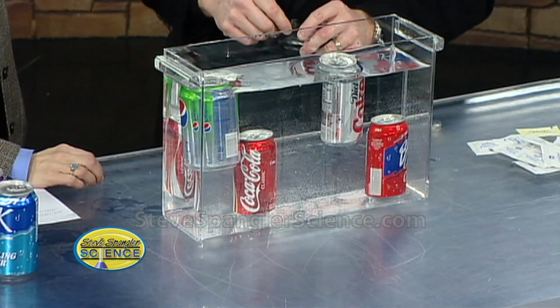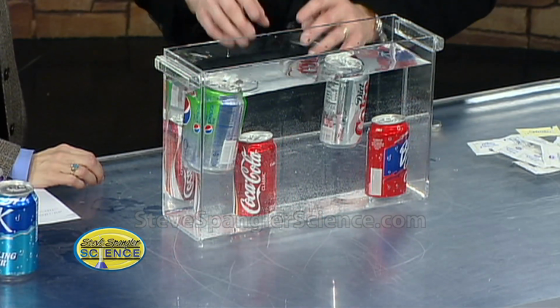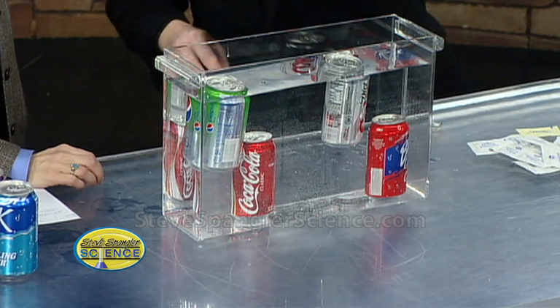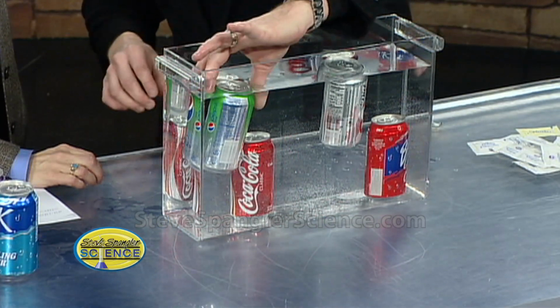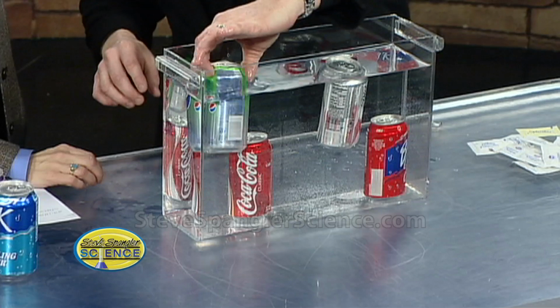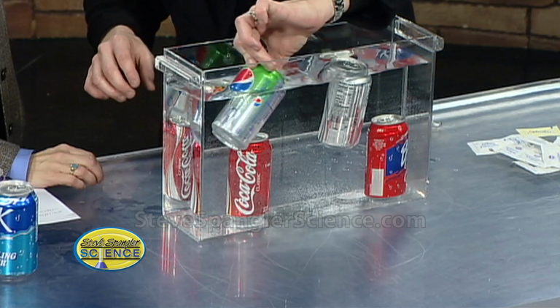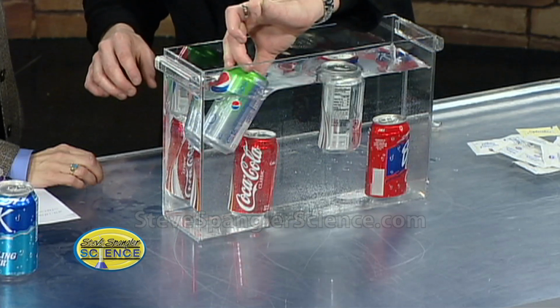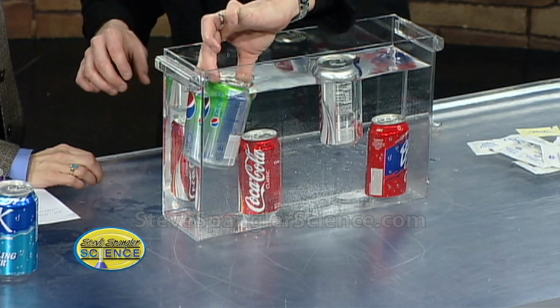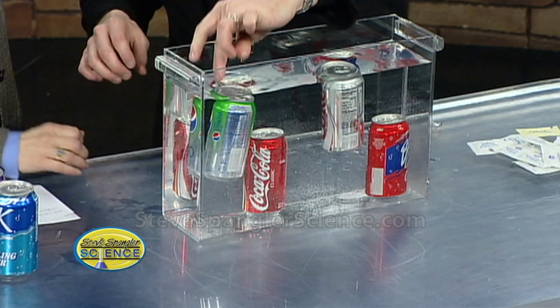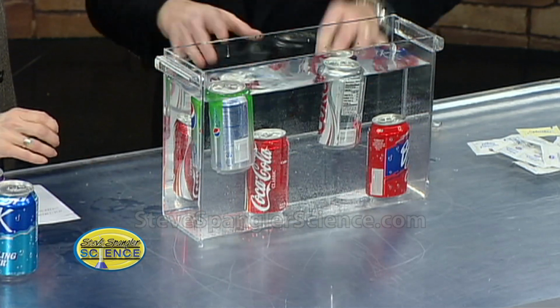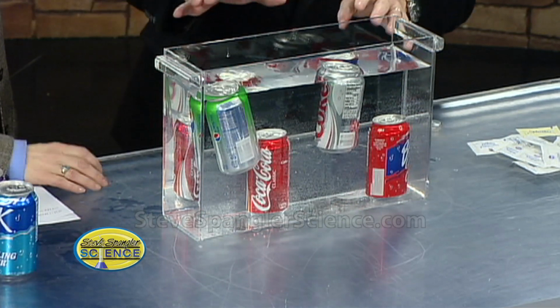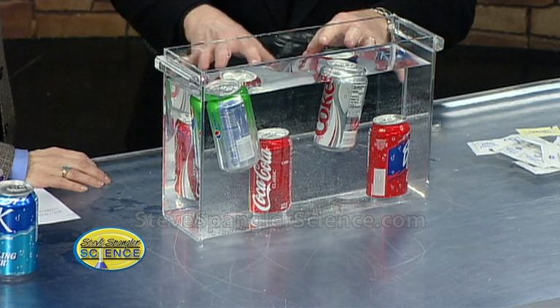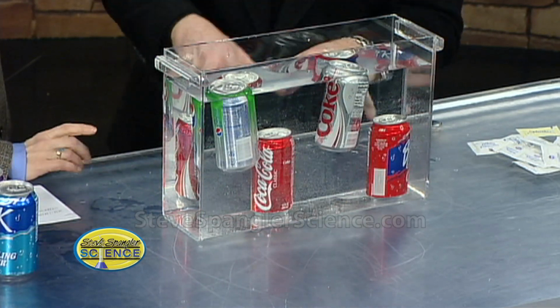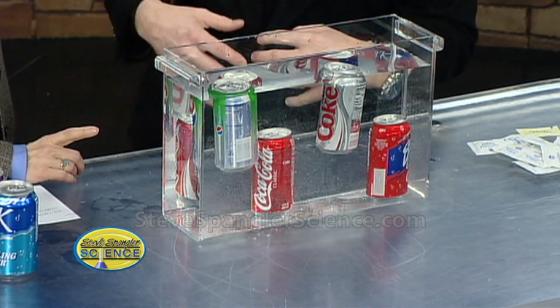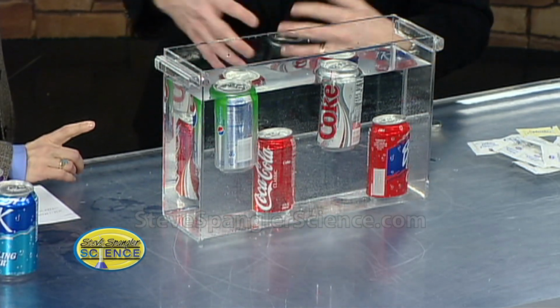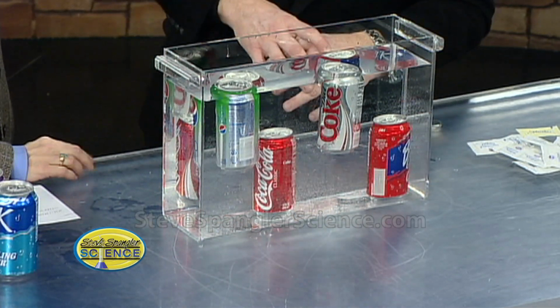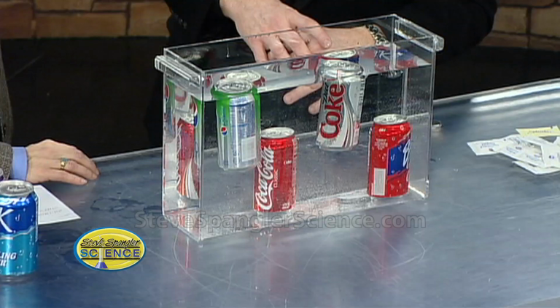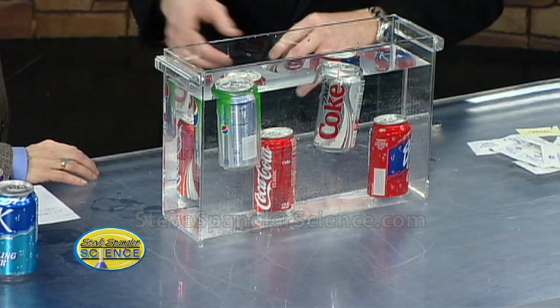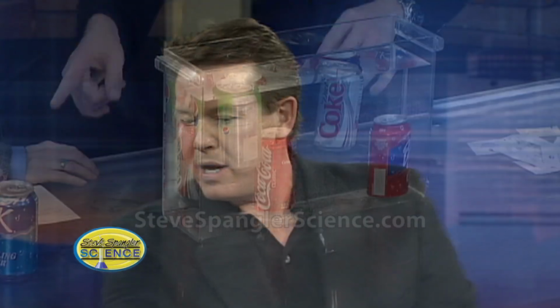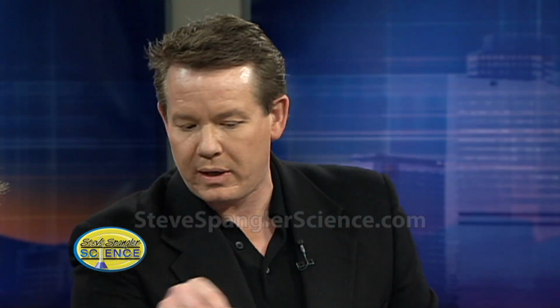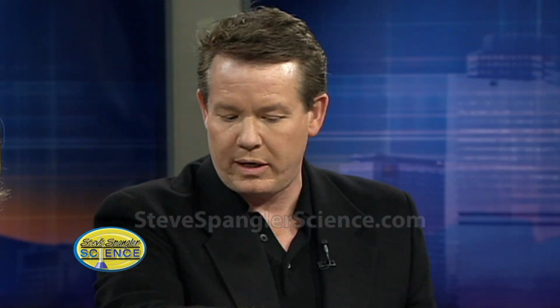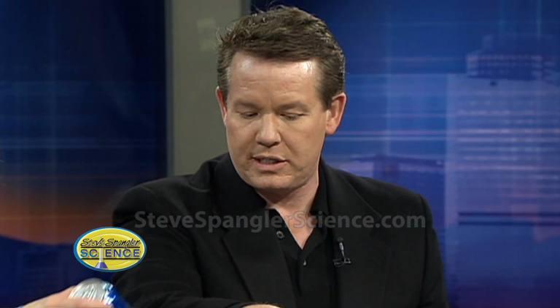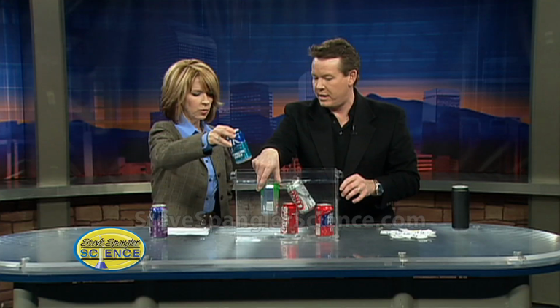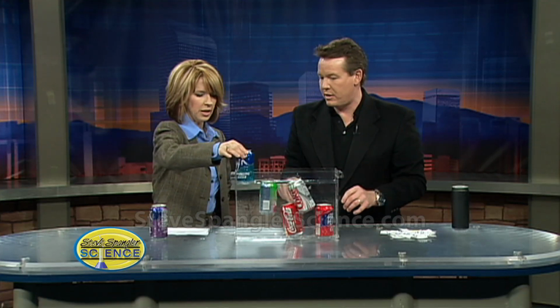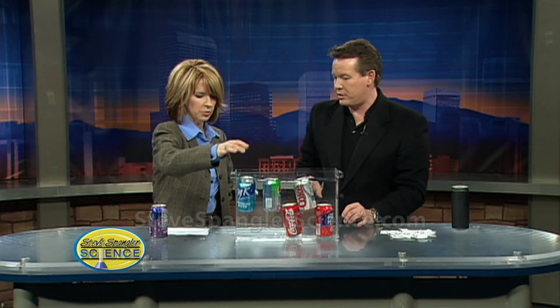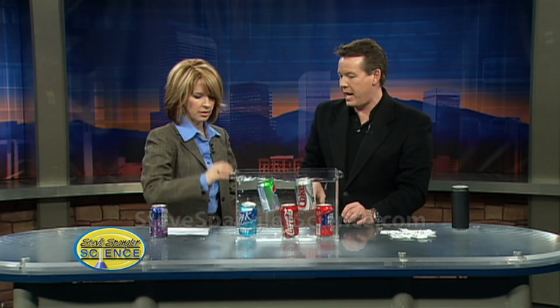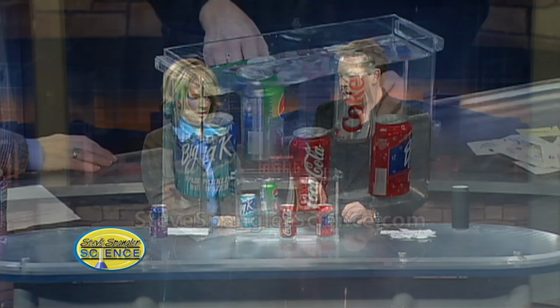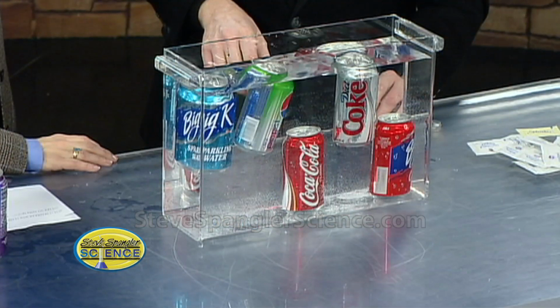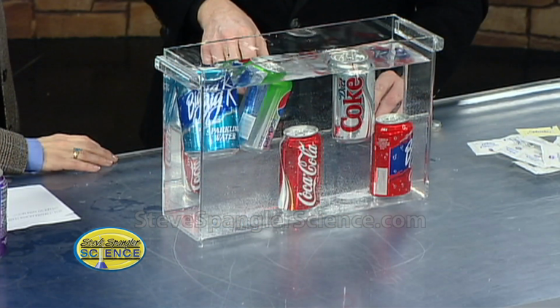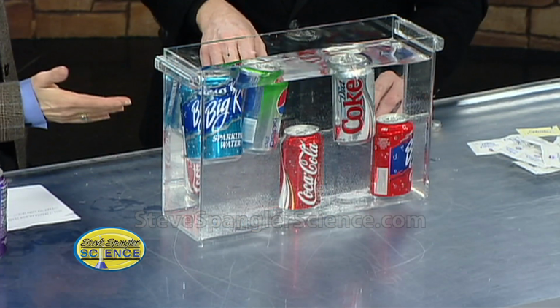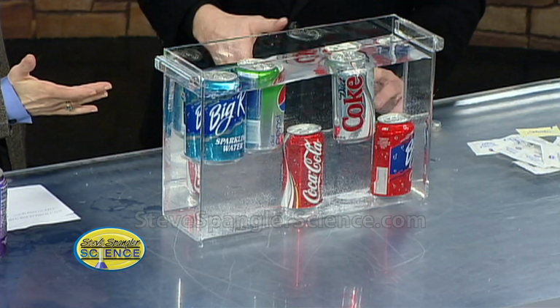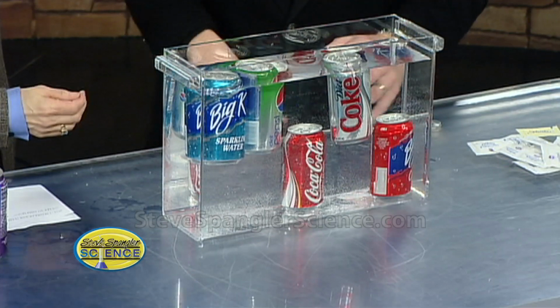How amazing is that? There are no air bubbles underneath — it really is floating. The general rule here is that everything that's diet will float and everything that's regular will sink. Try that sparkling water just to see — float or sink? We get a little floating action there.